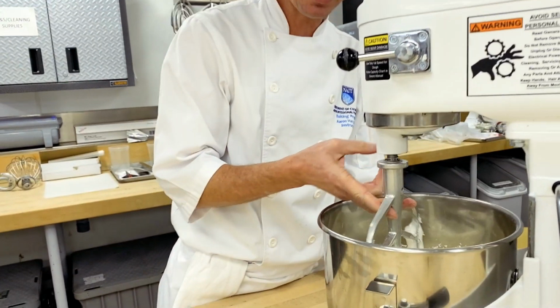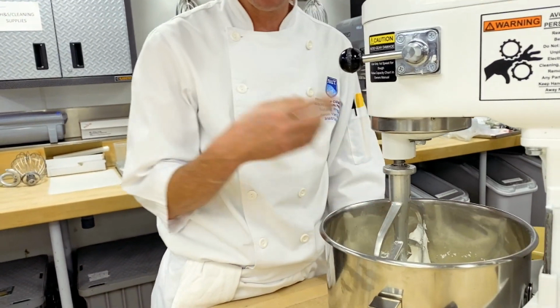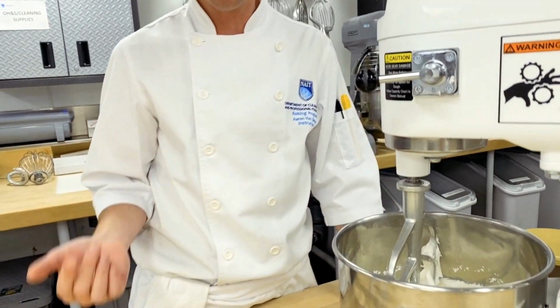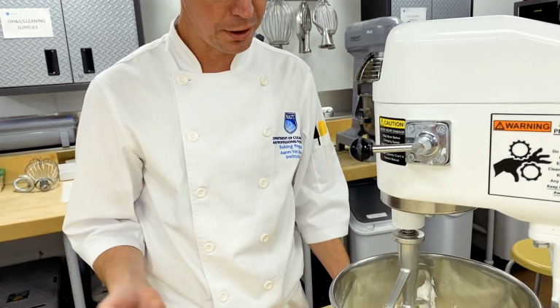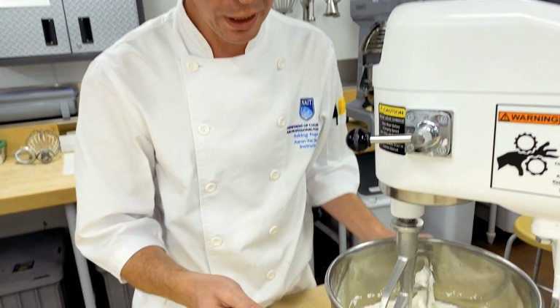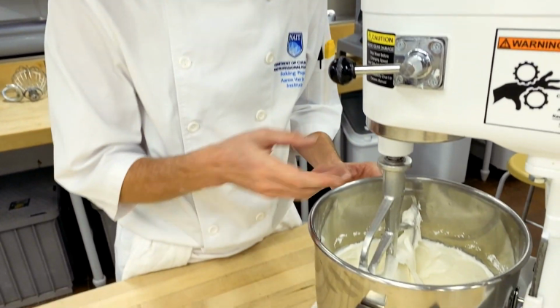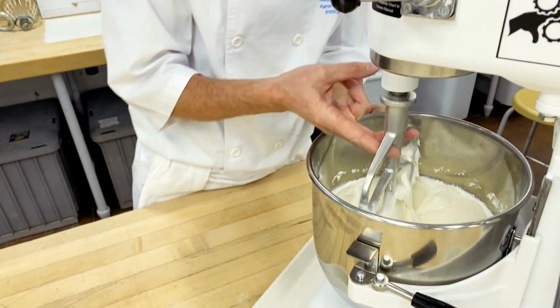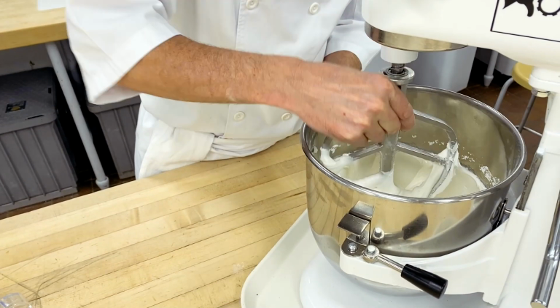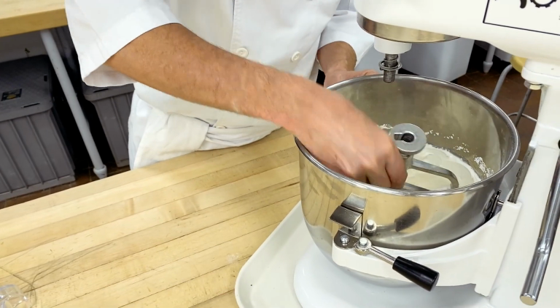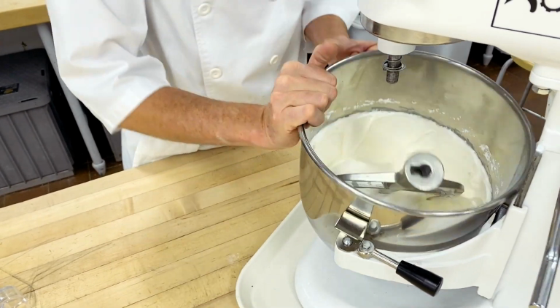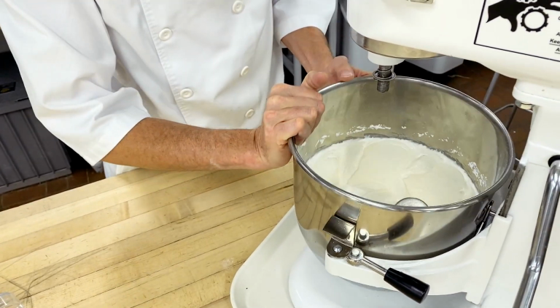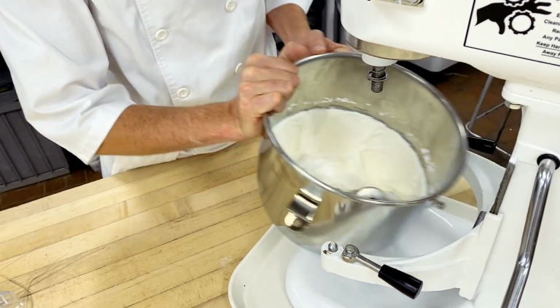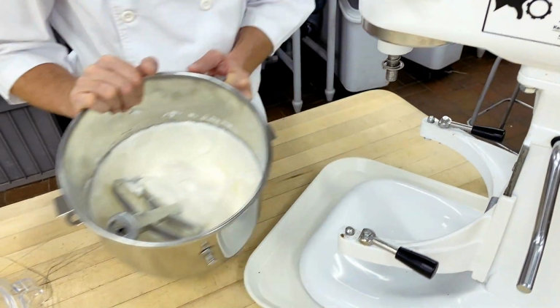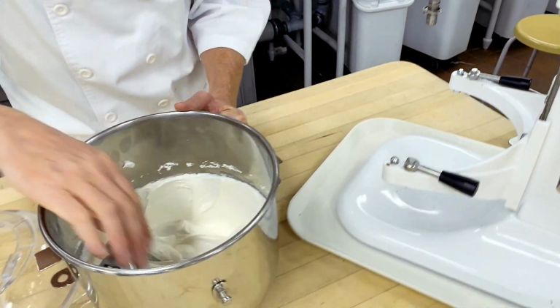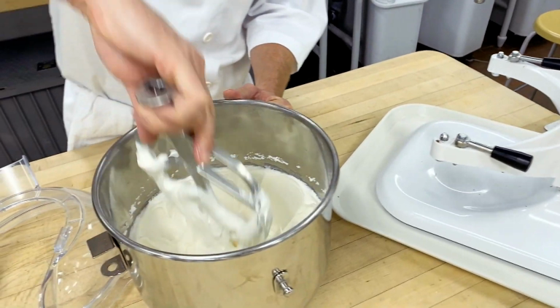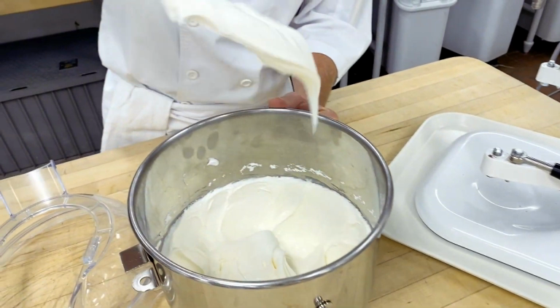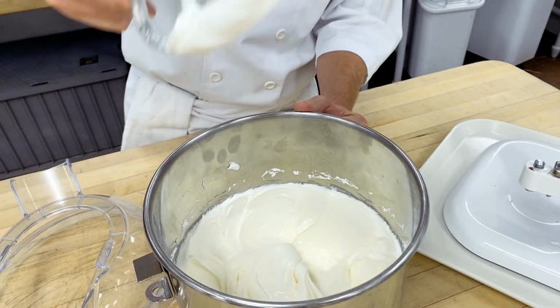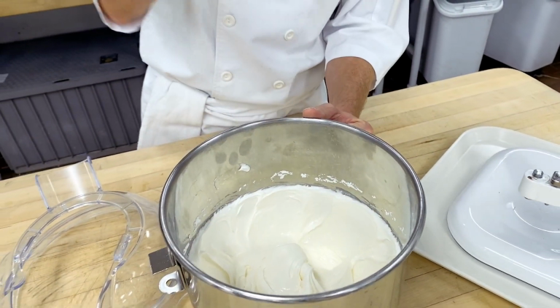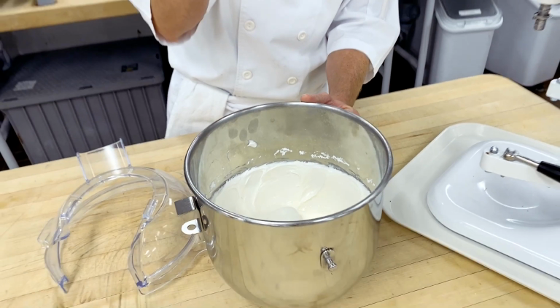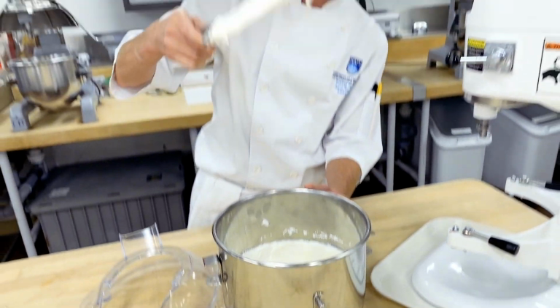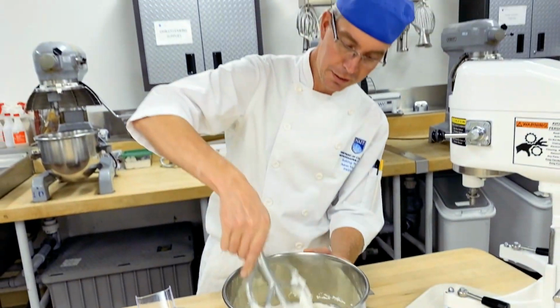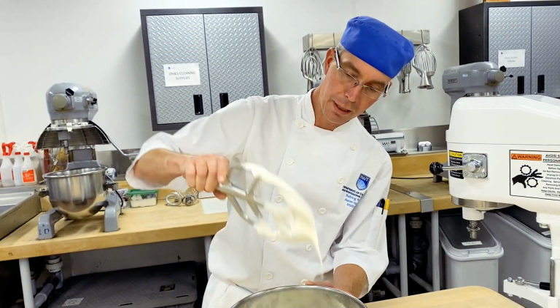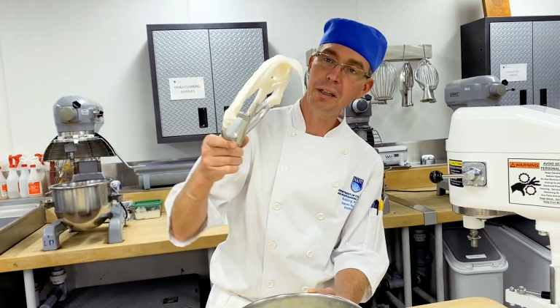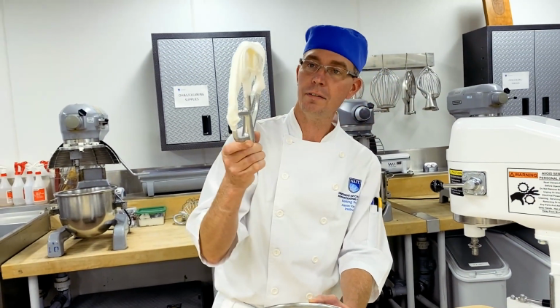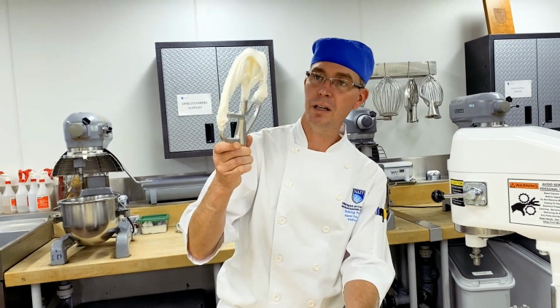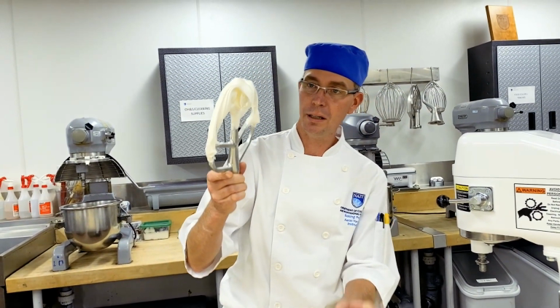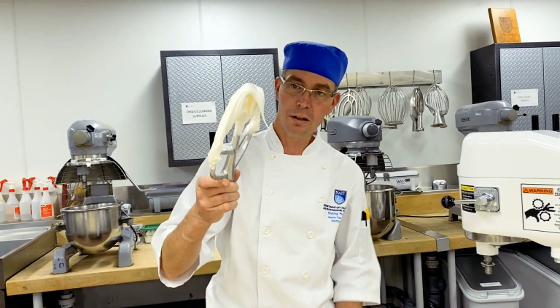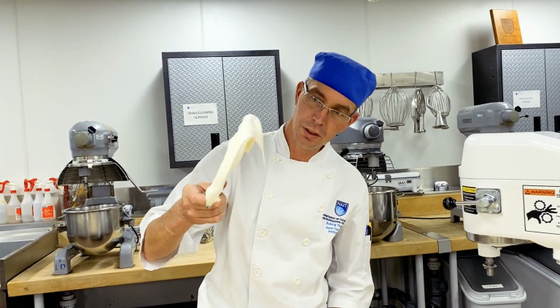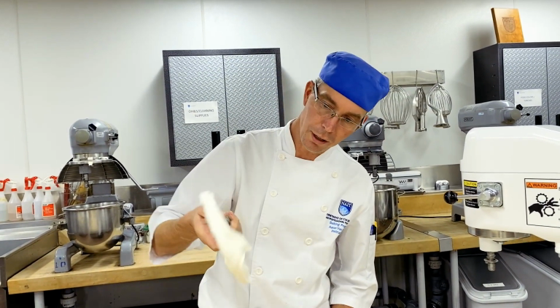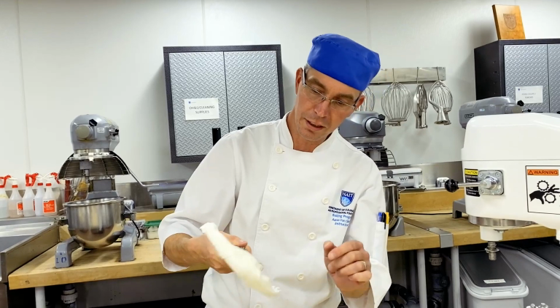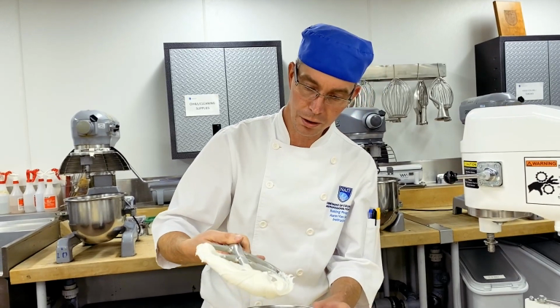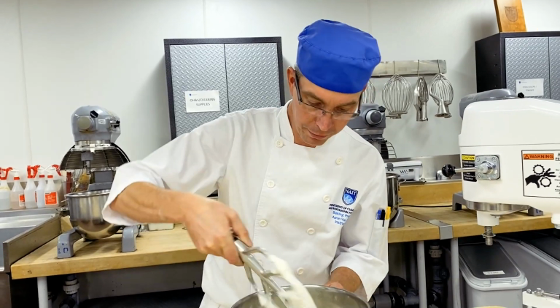Every time that you work with royal icing you do have to rework it, again just because it contains egg whites — protein. Right now this is going to be between a soft and a medium peak, closer to a soft as it doesn't hold itself up.